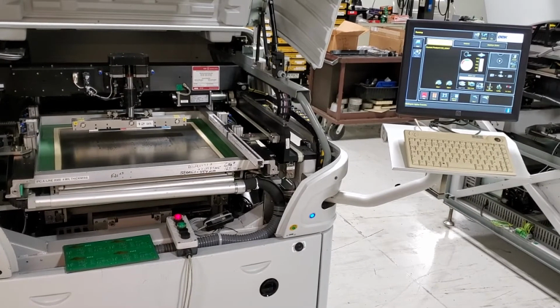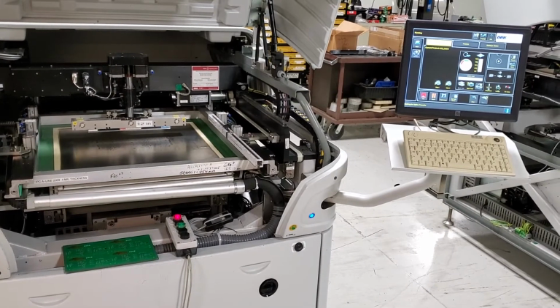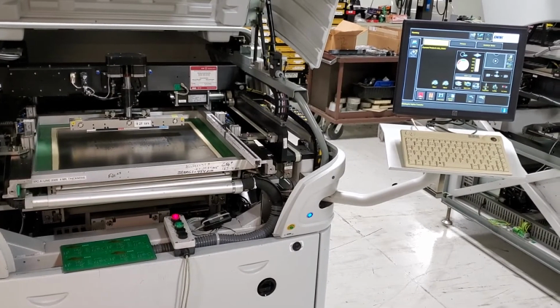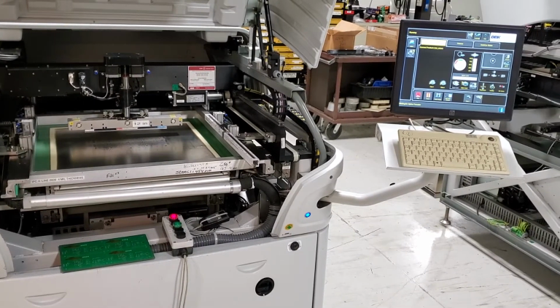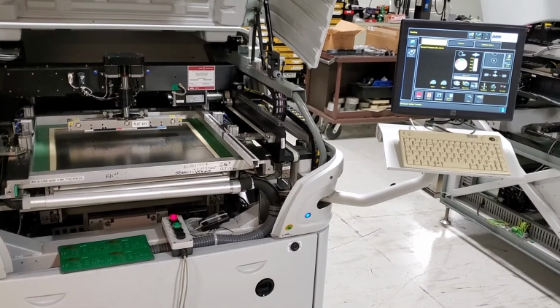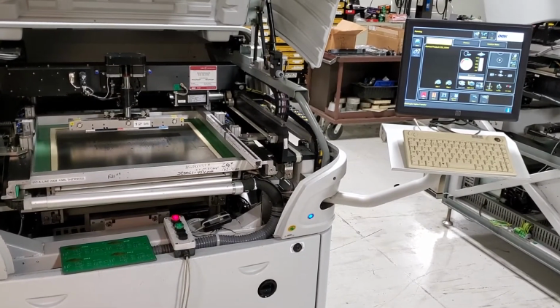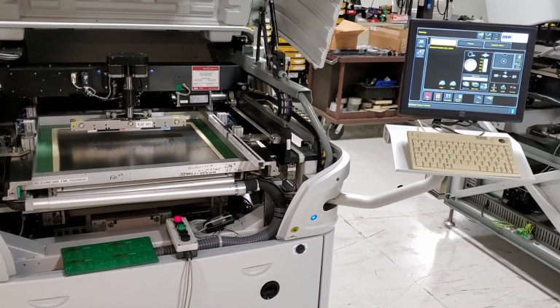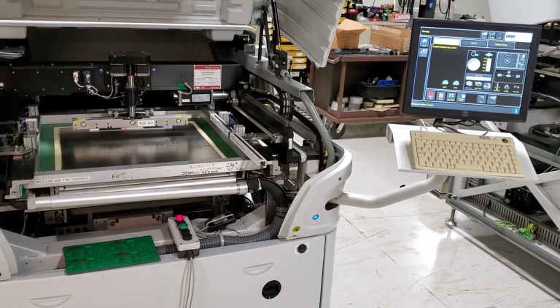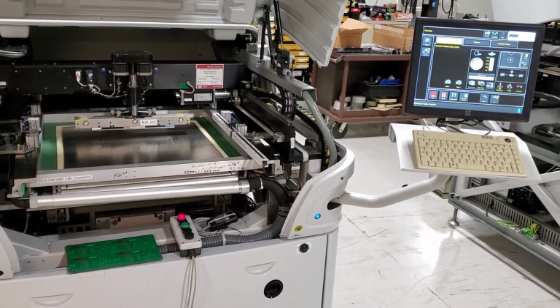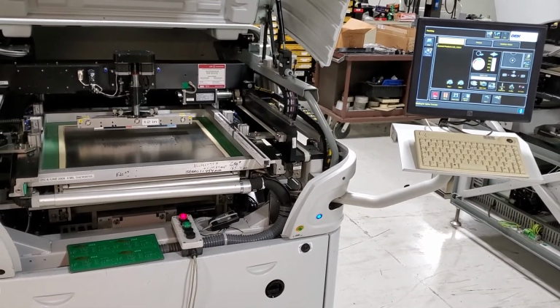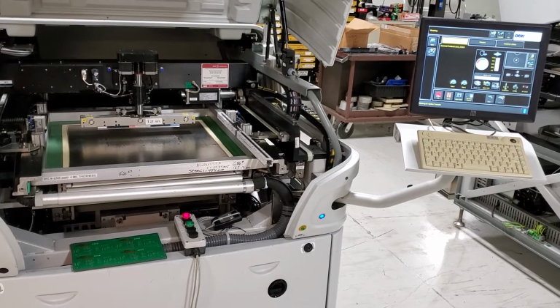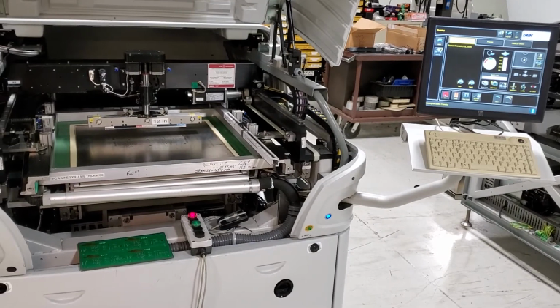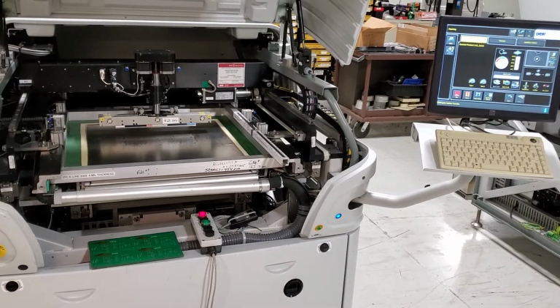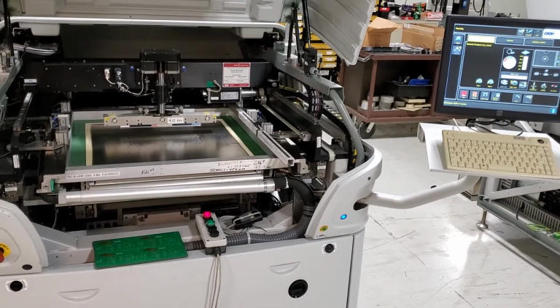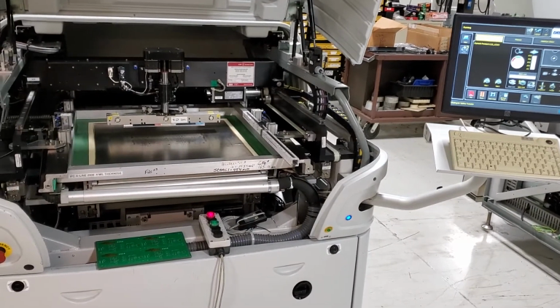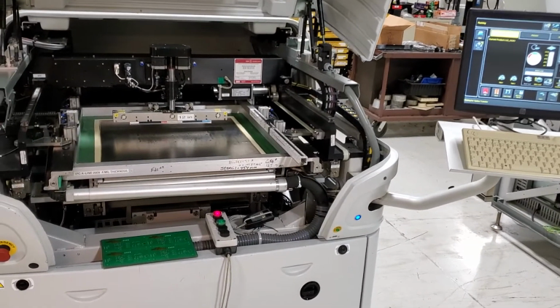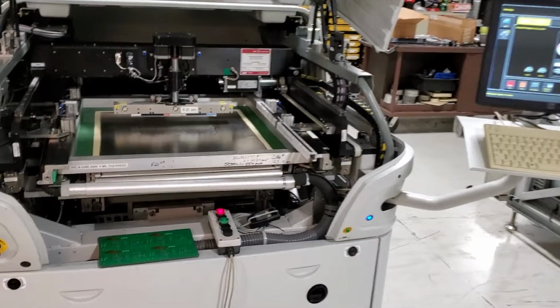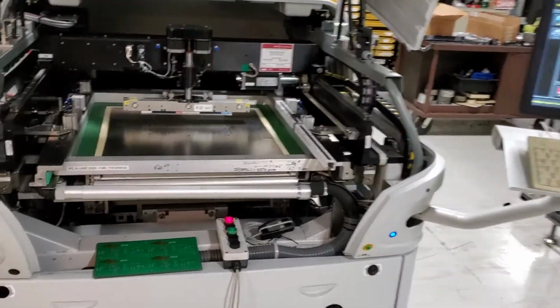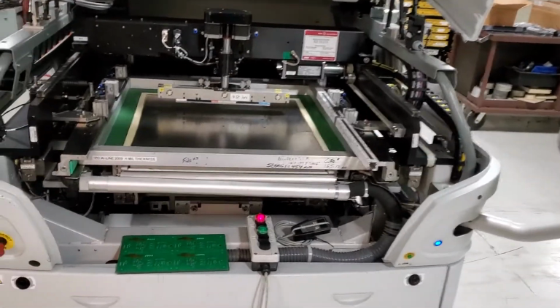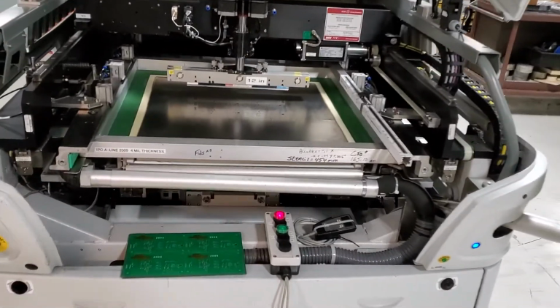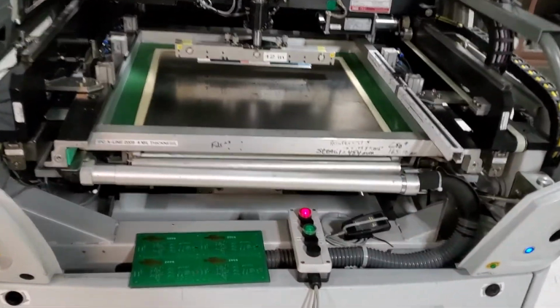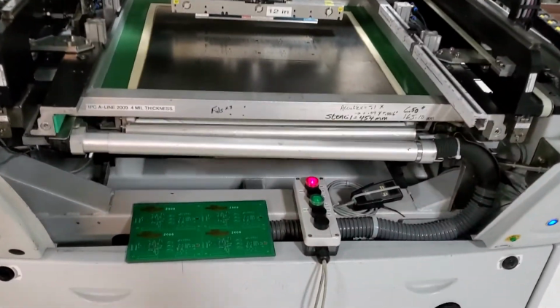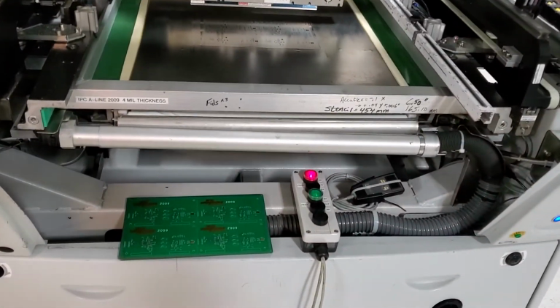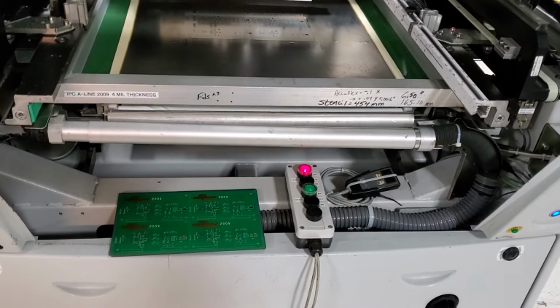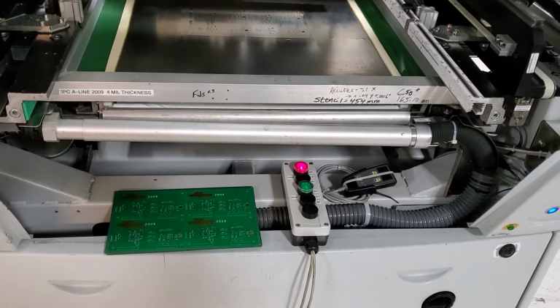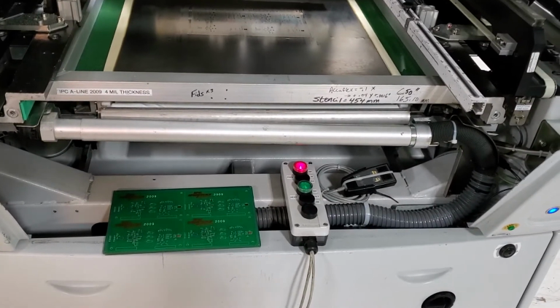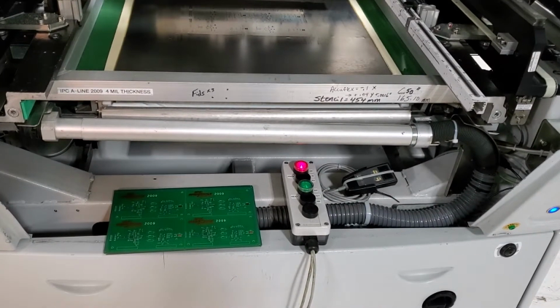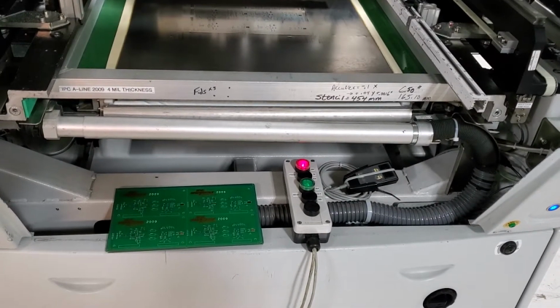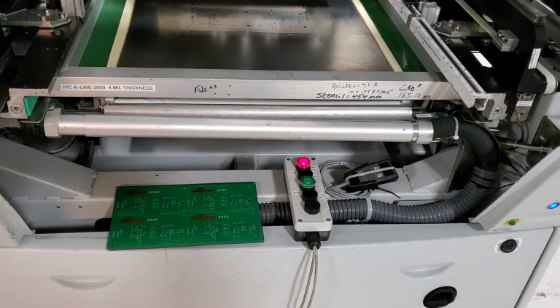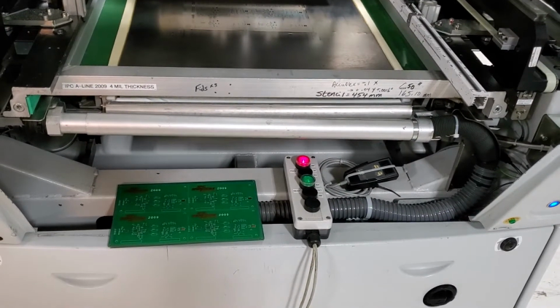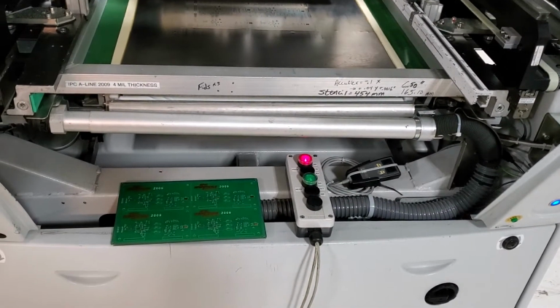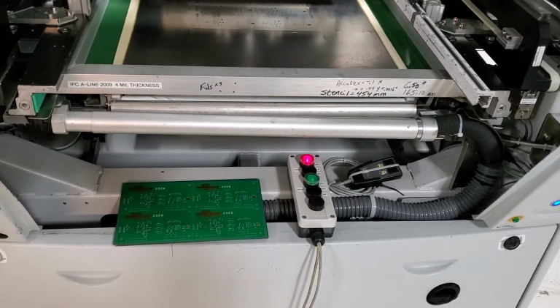The machine is prepared for production. We're going to run it with the cover open so you can see it operating. This is our SMEMA test box. This machine has the foreign machine interface, so this will show the SMEMA function working.